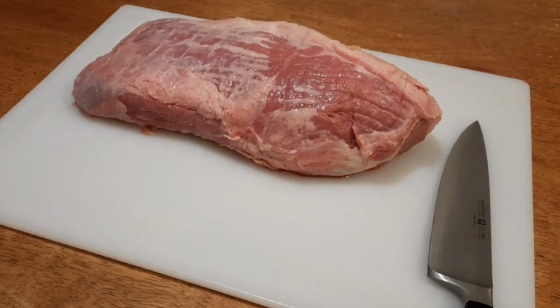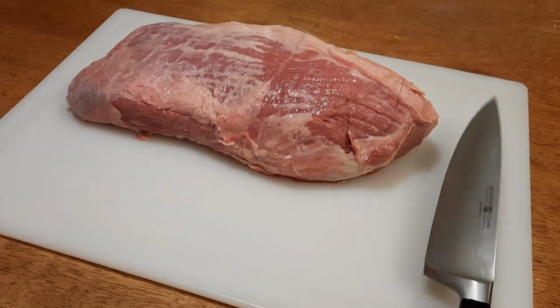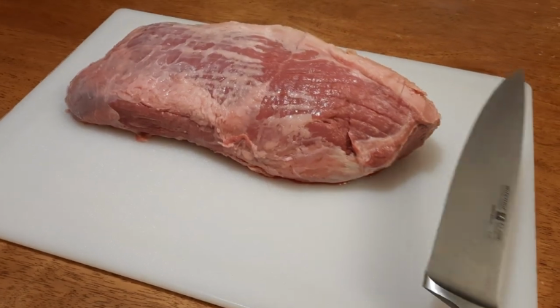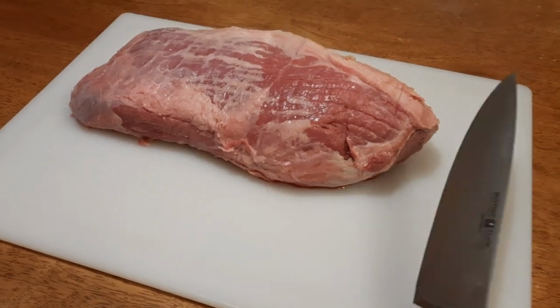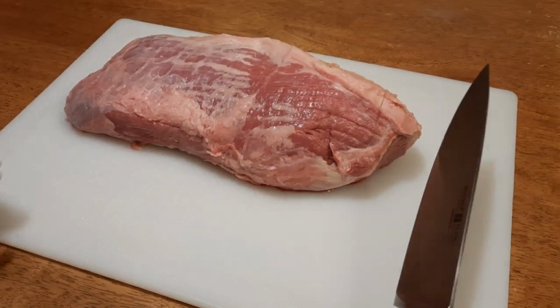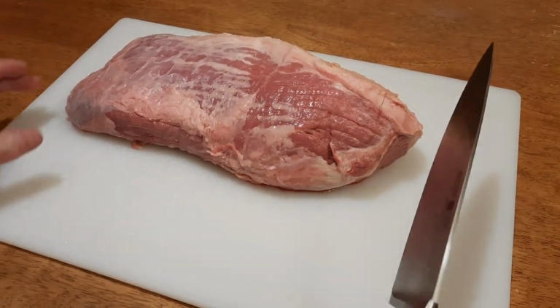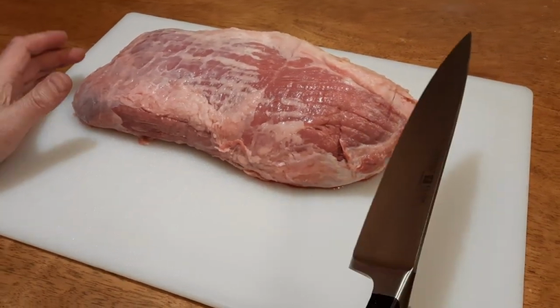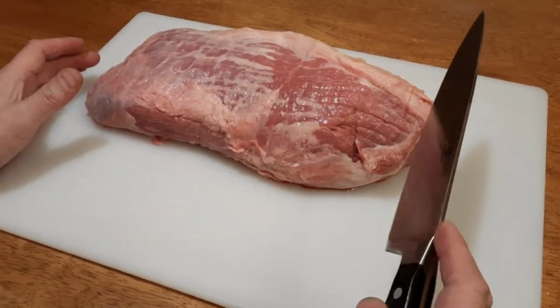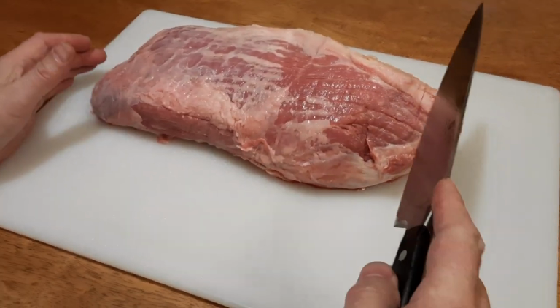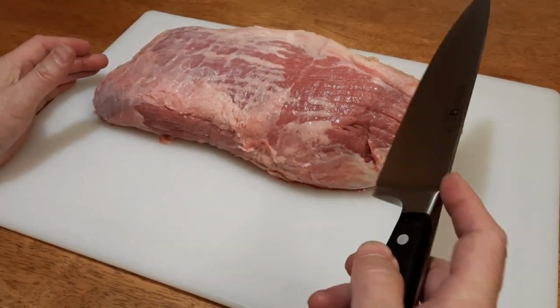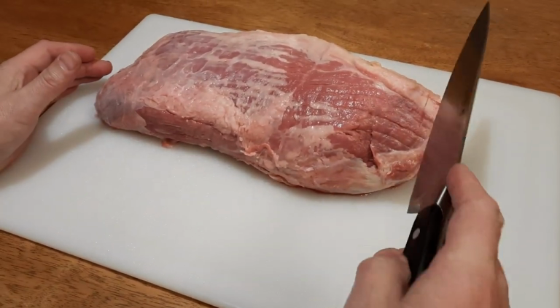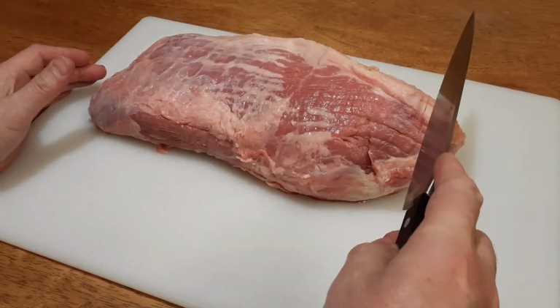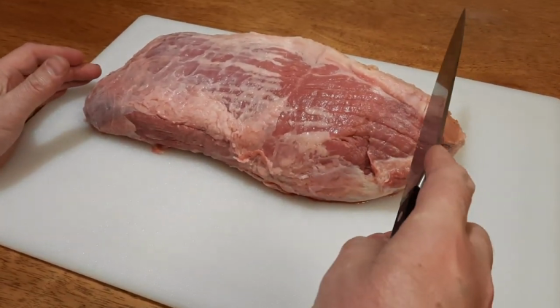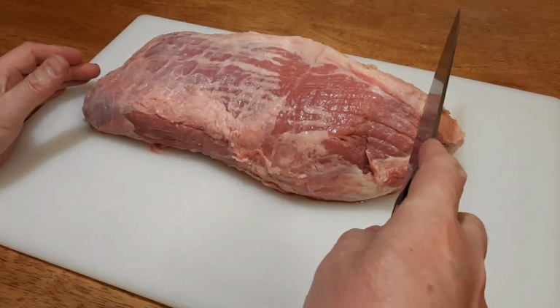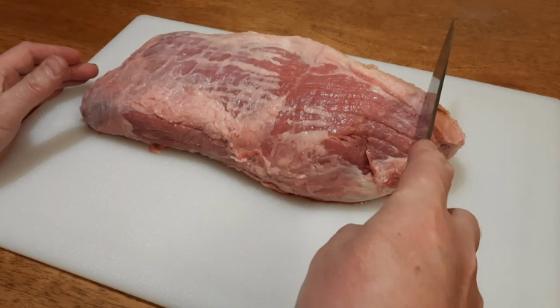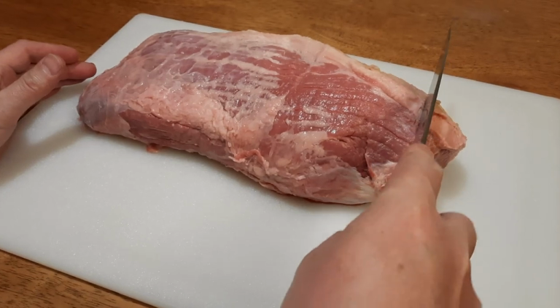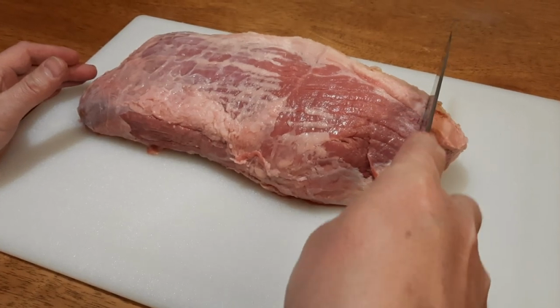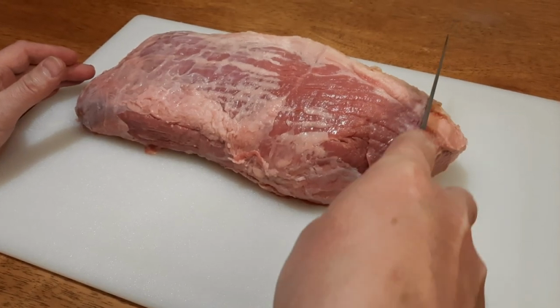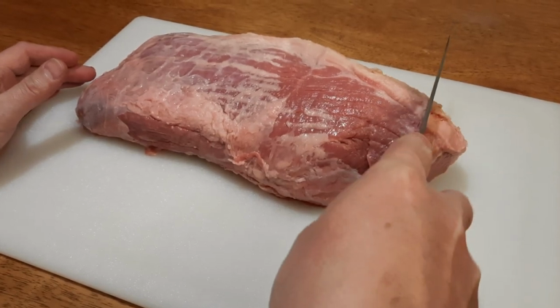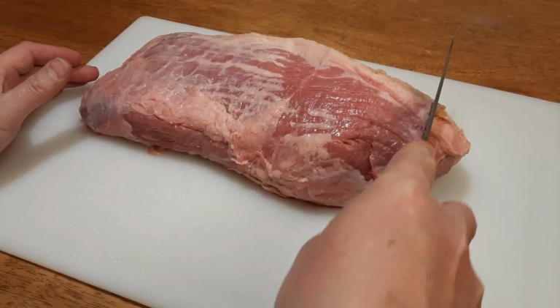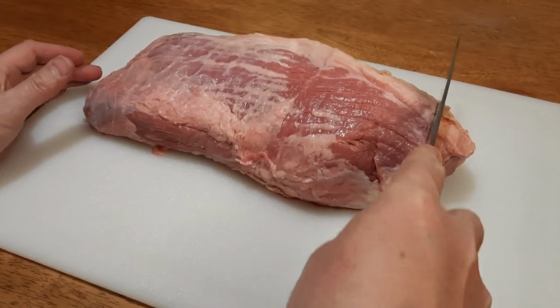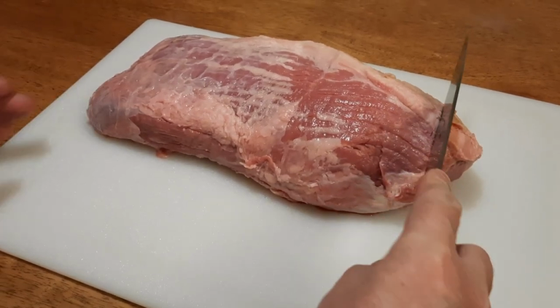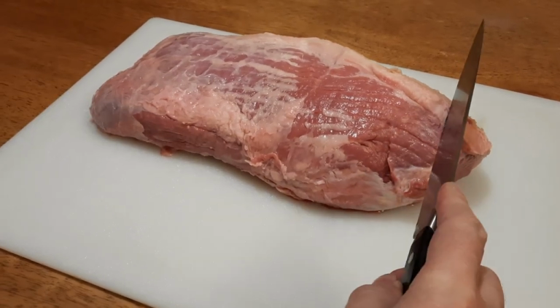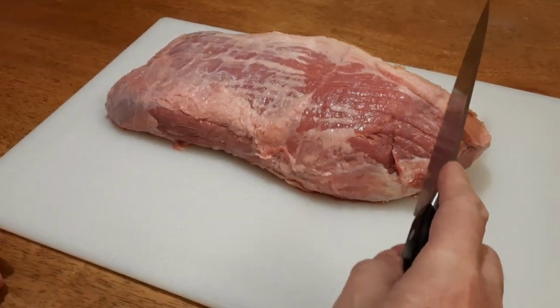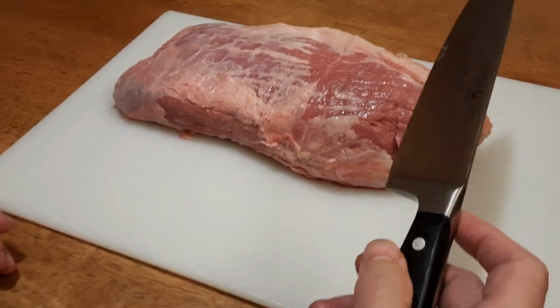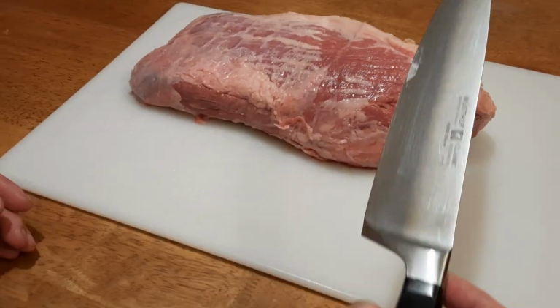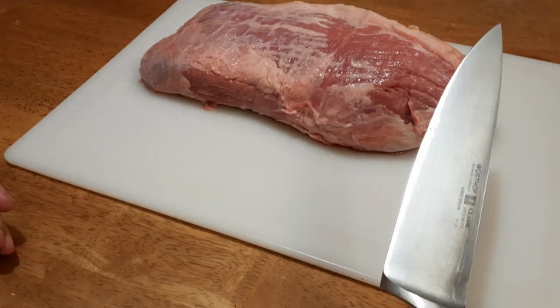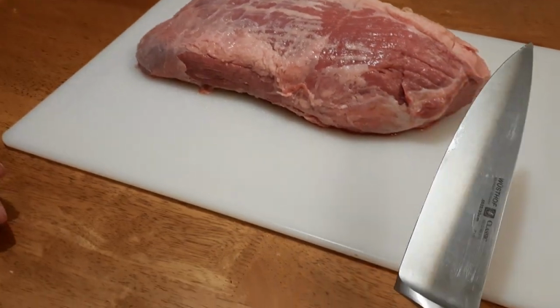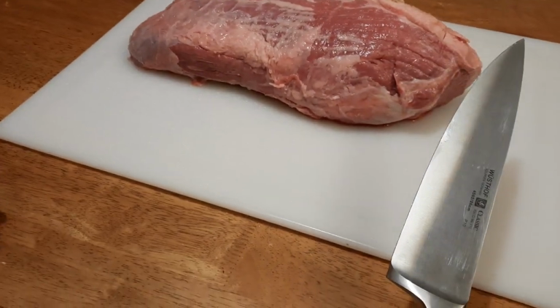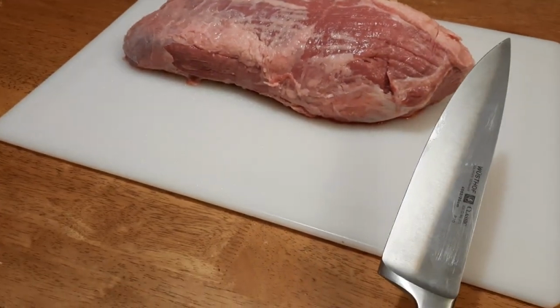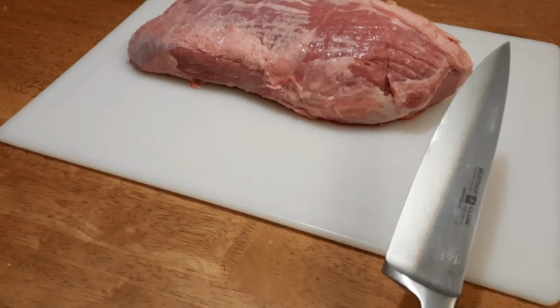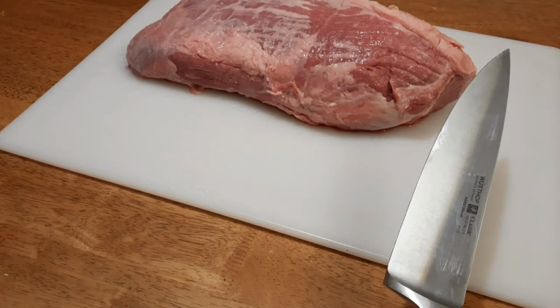I was about to cut some meat and then I realized that I need to sharpen my knife because it's a little dull, and I like to share on YouTube how I sharpen the knife.